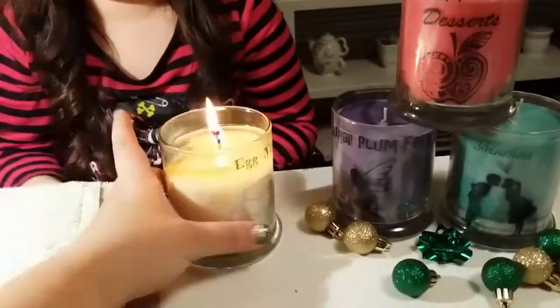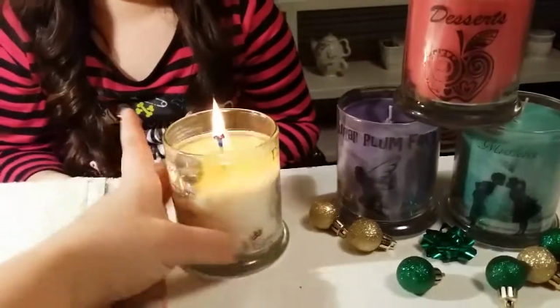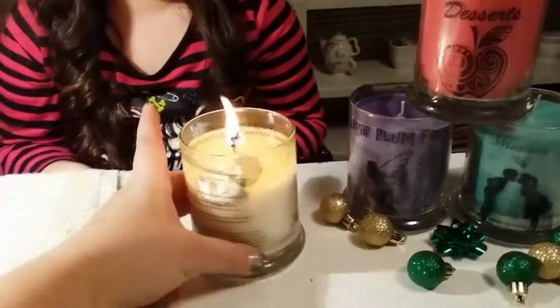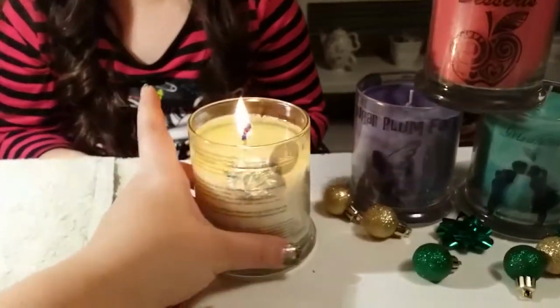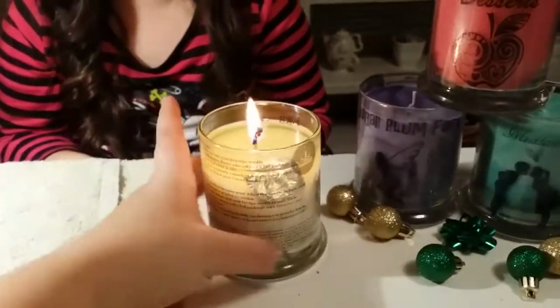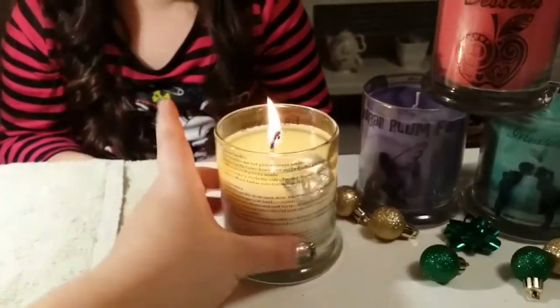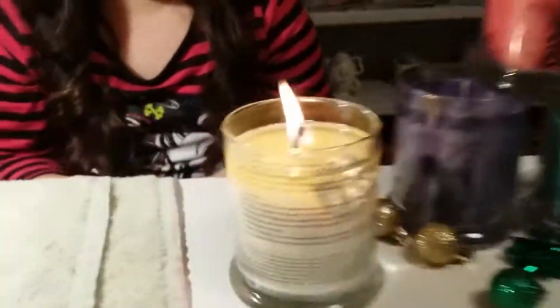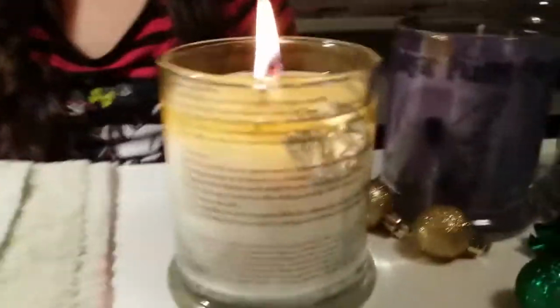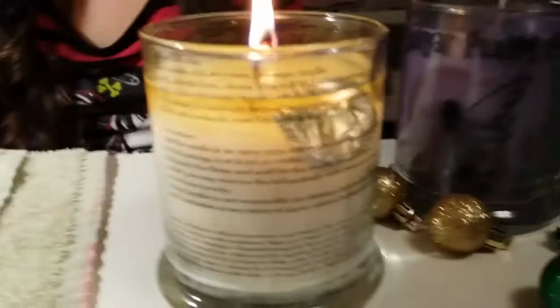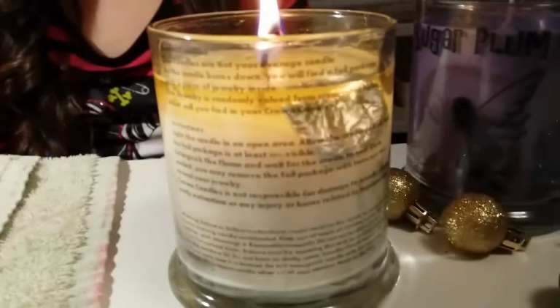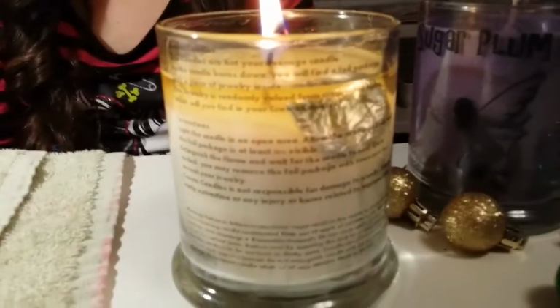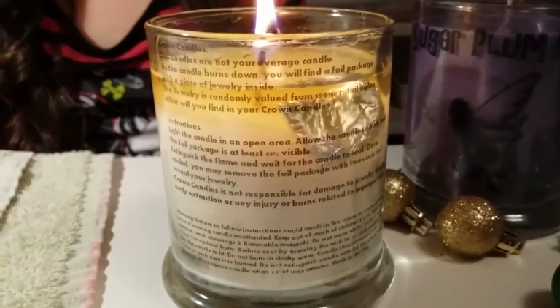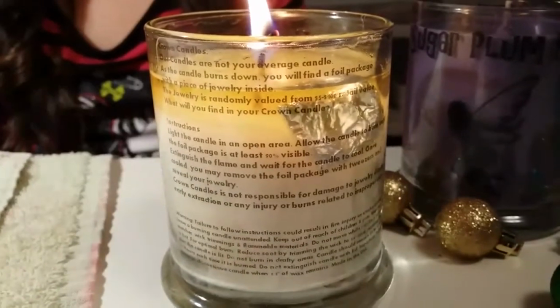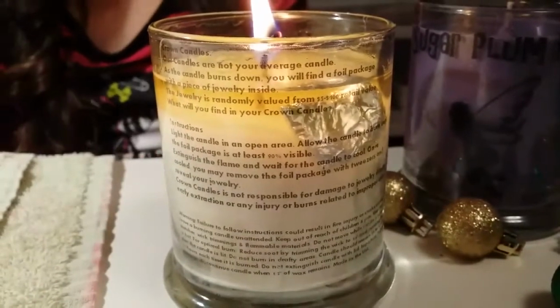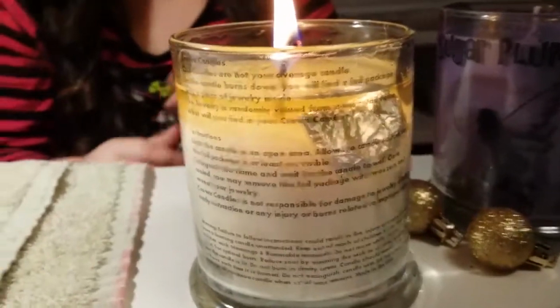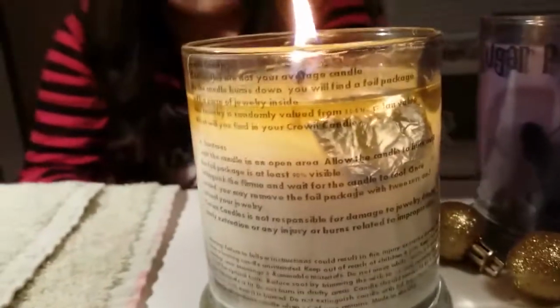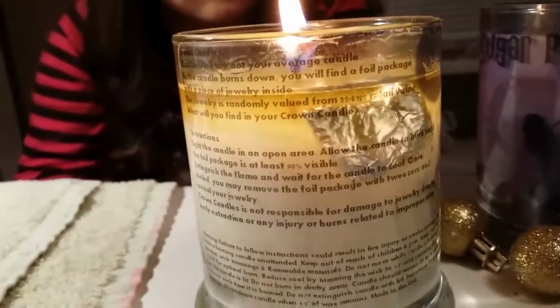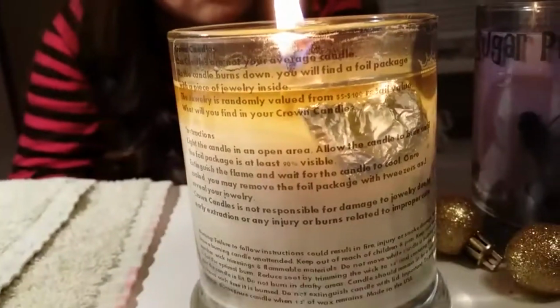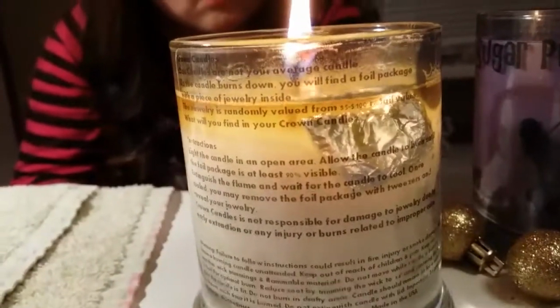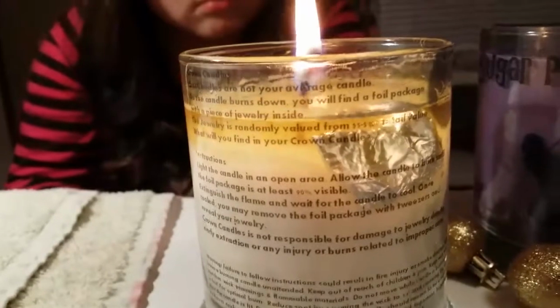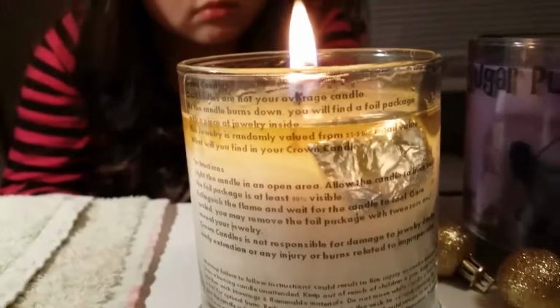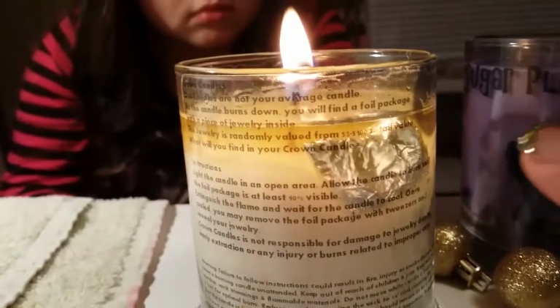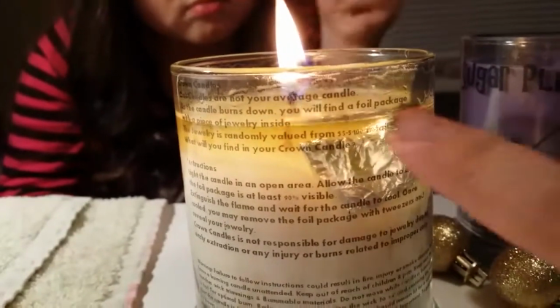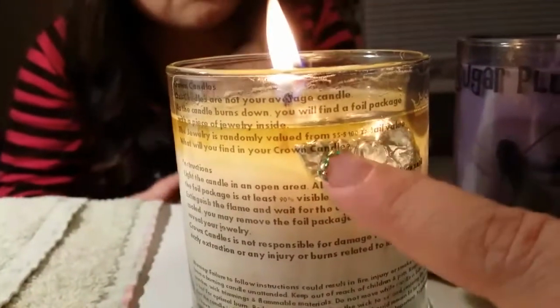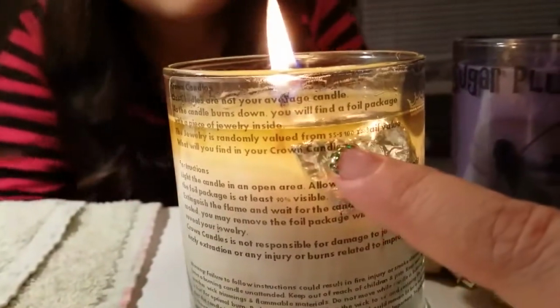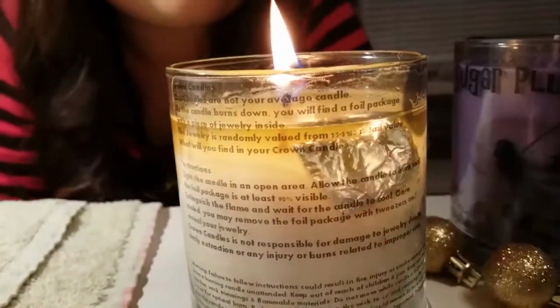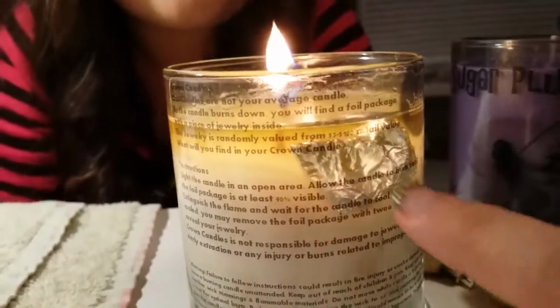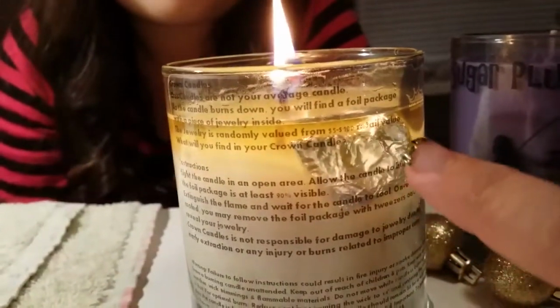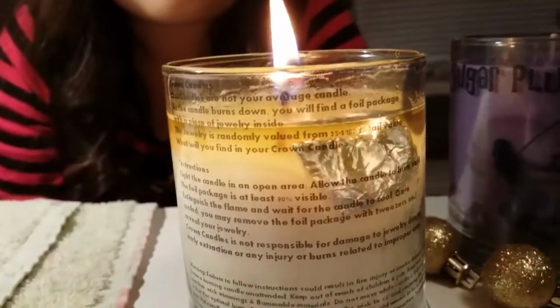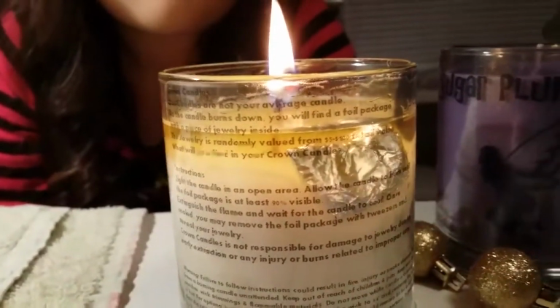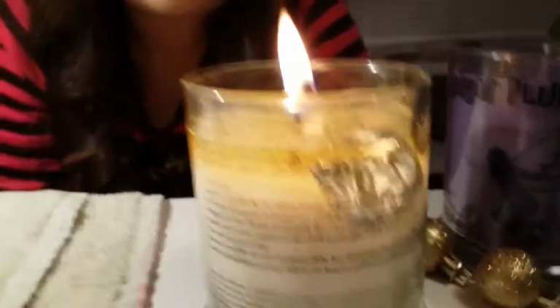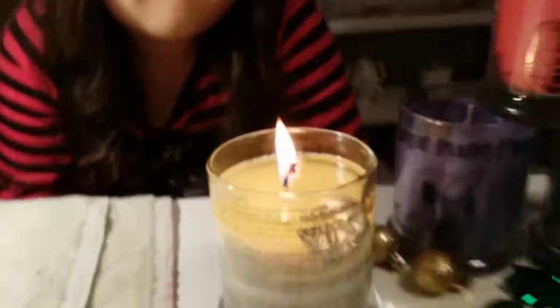If you get the big ones, I think the jewelry range is worth $10 to $5,000 or something like that. This mini one is going to be worth $5 to $100. You'll see it says it right there on the package. And as you can see, there's our packet.